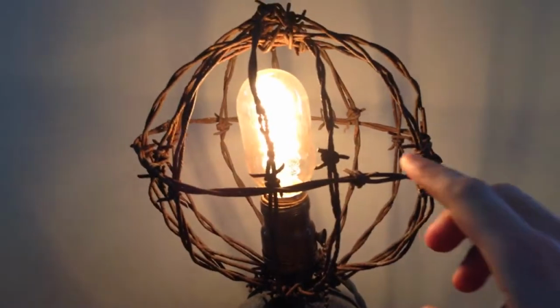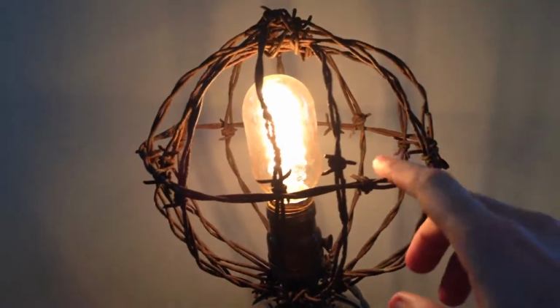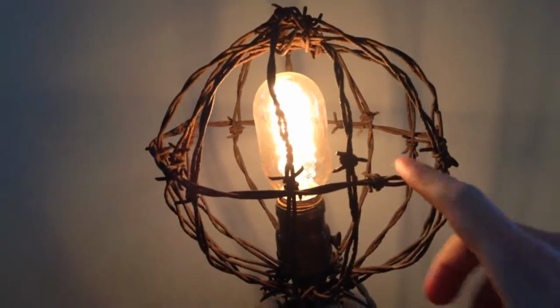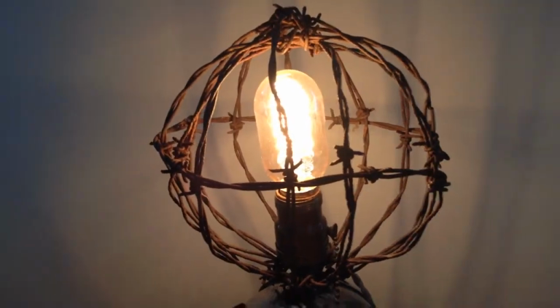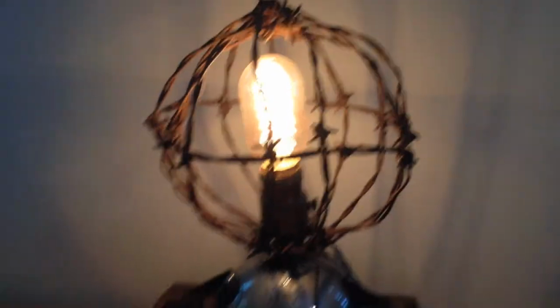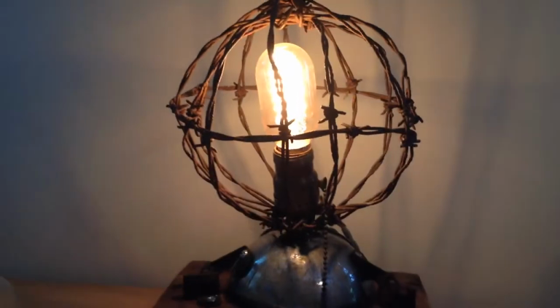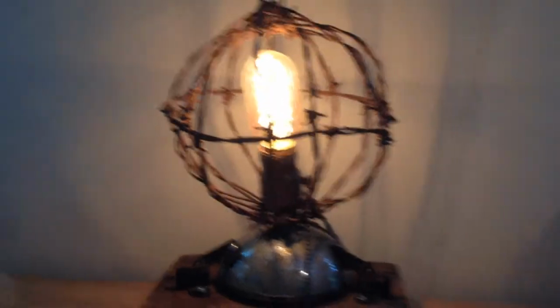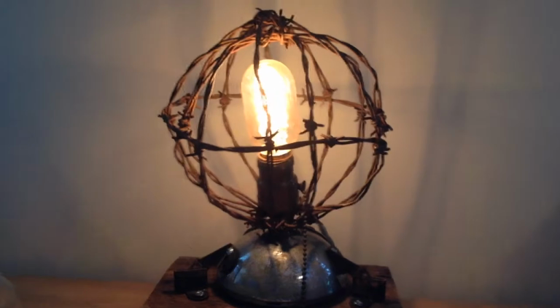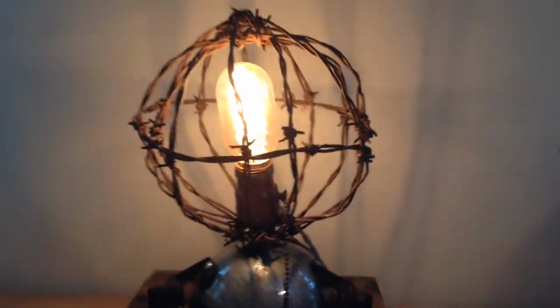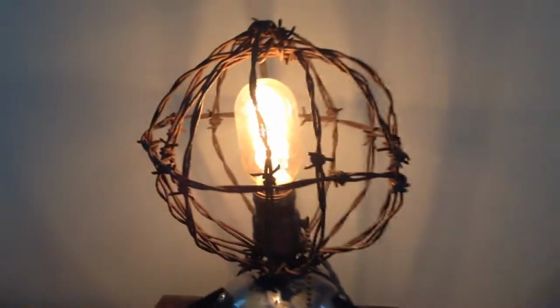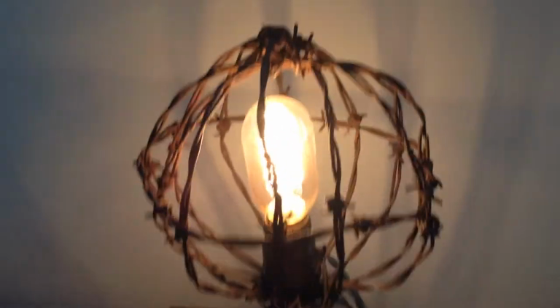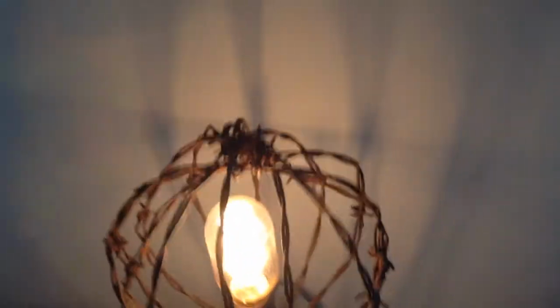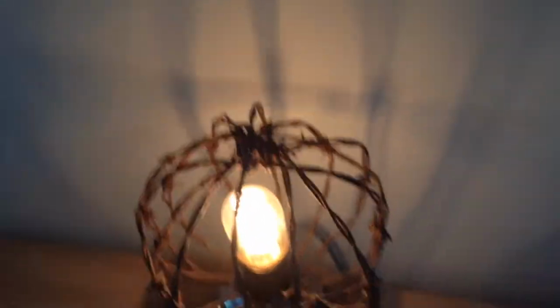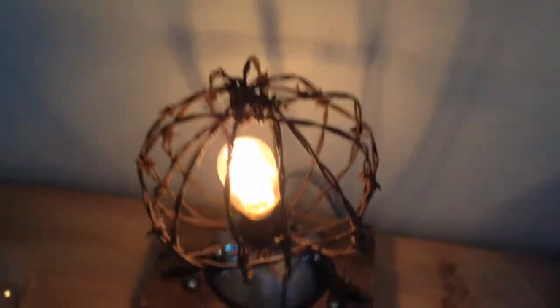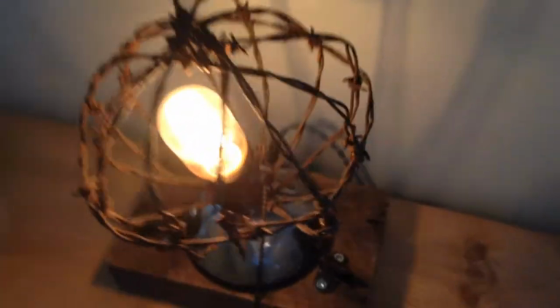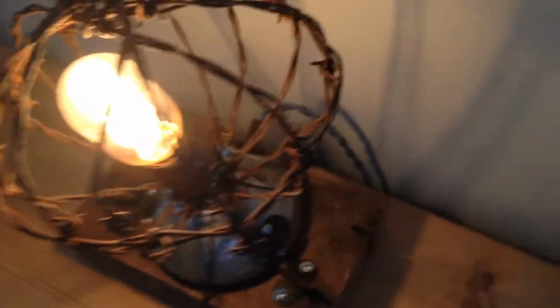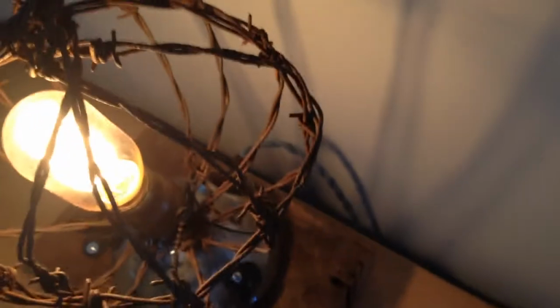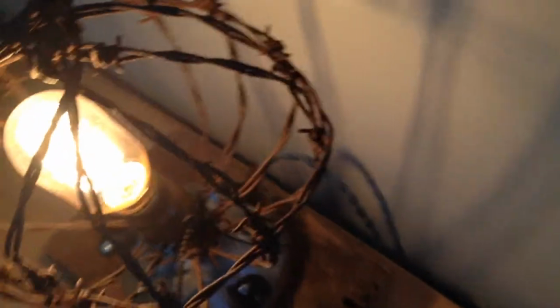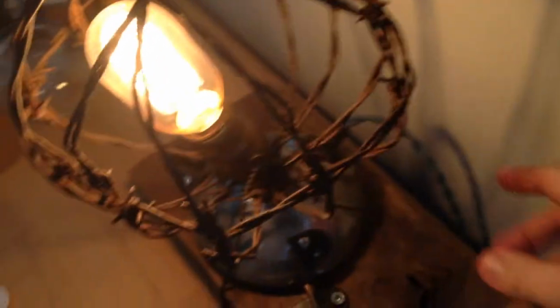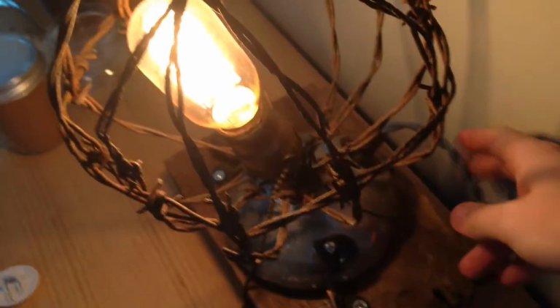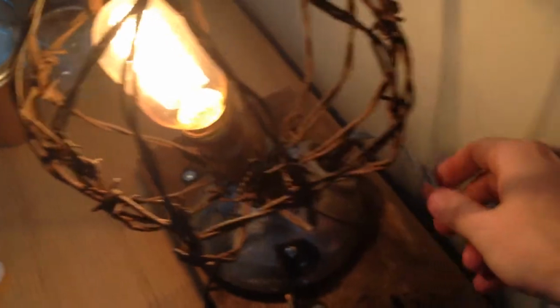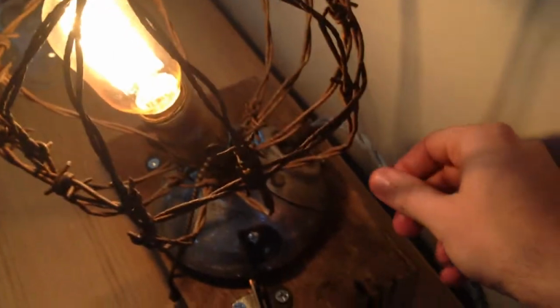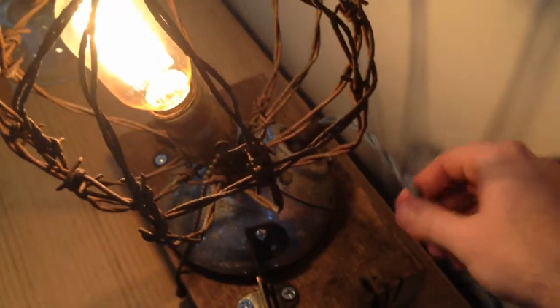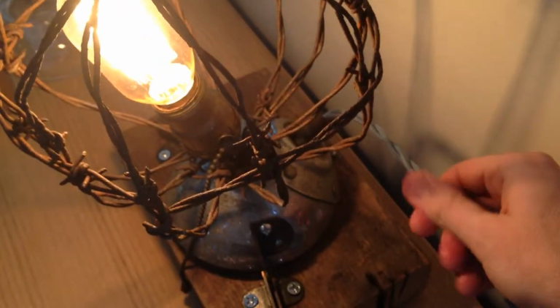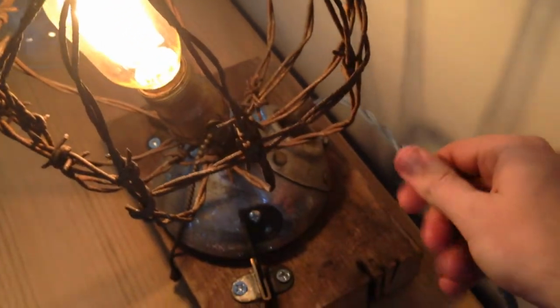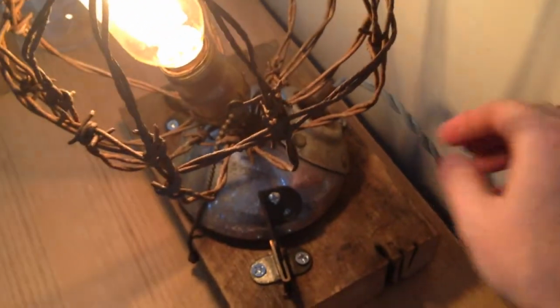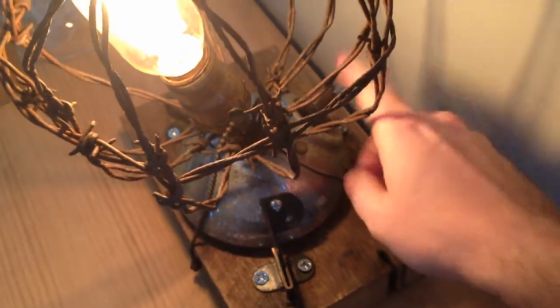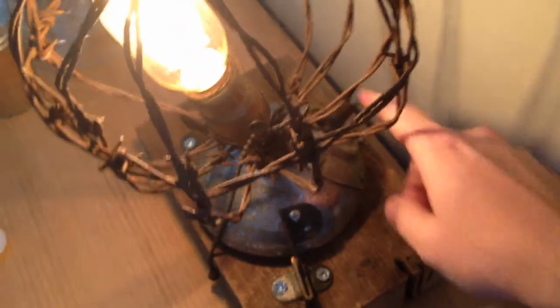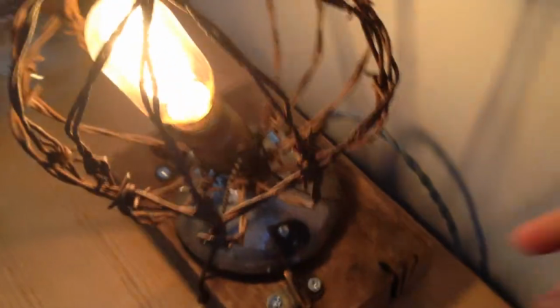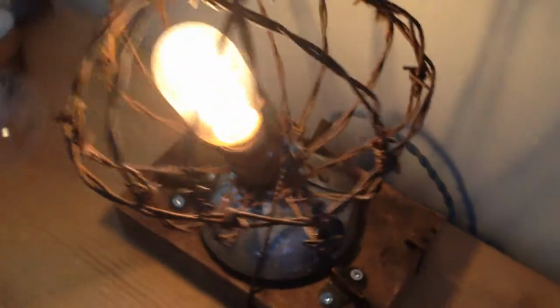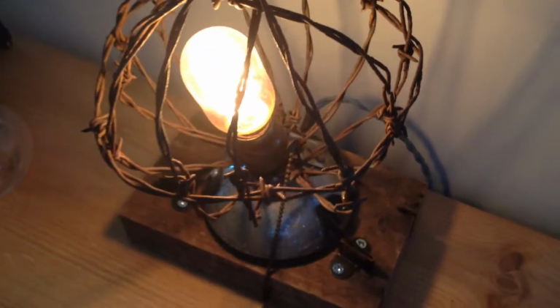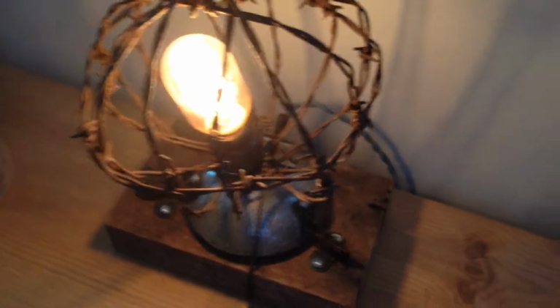And just some old rustic, rusty barbed wire. It's got a brand new cord — one of the cloth cords that just comes back through the back of the headlight.